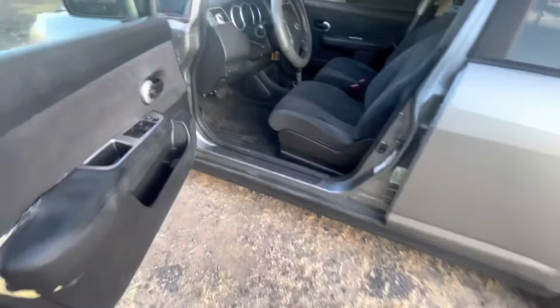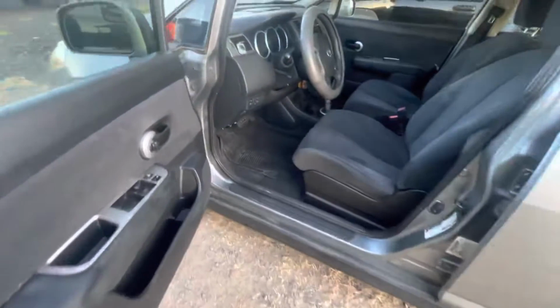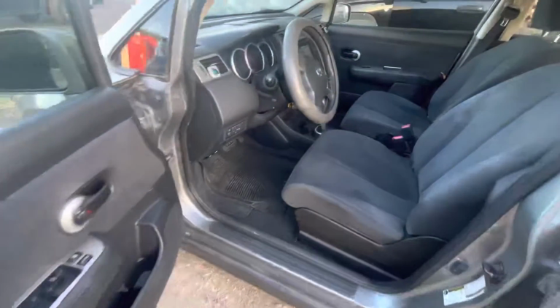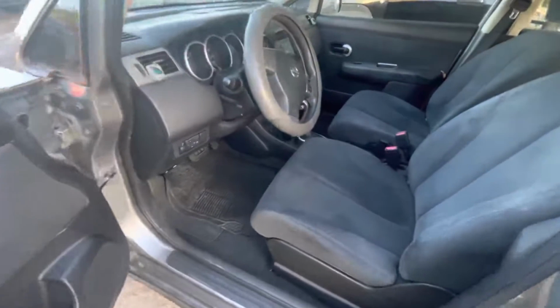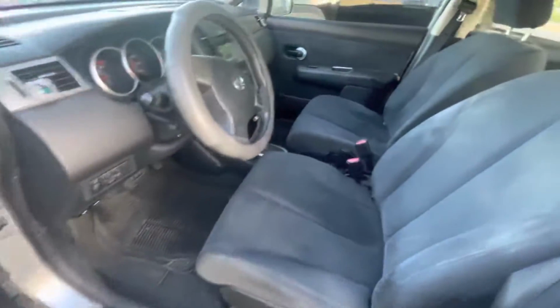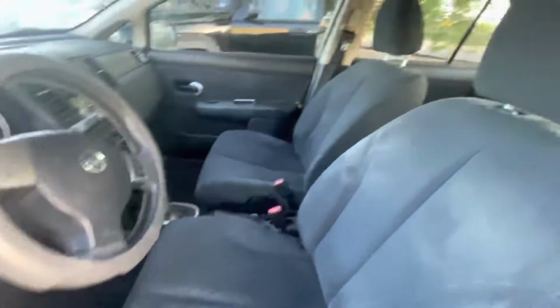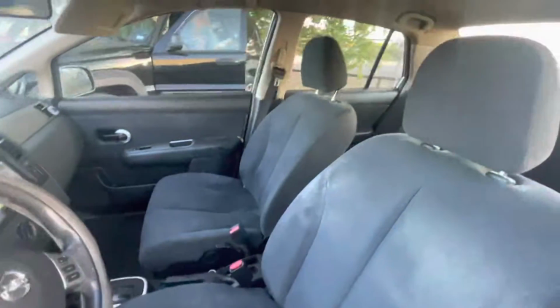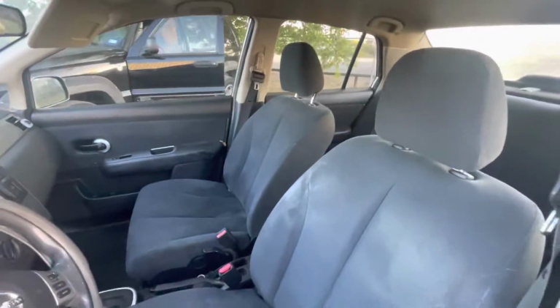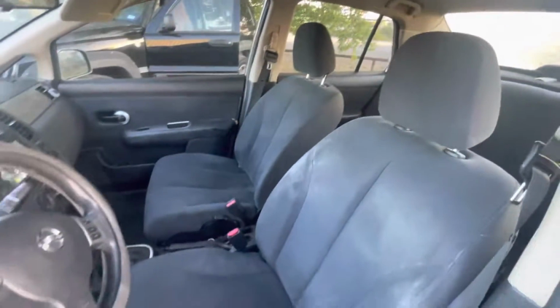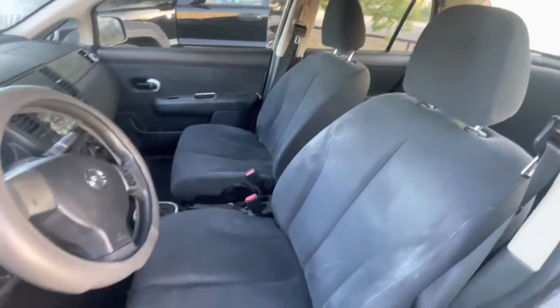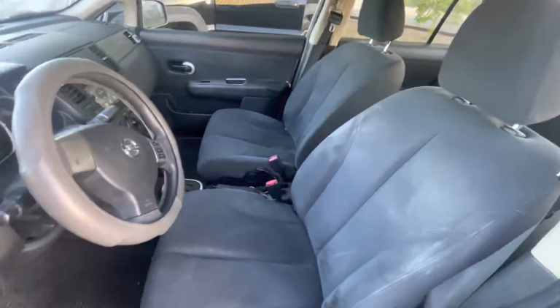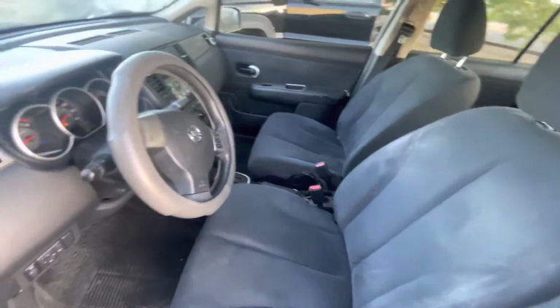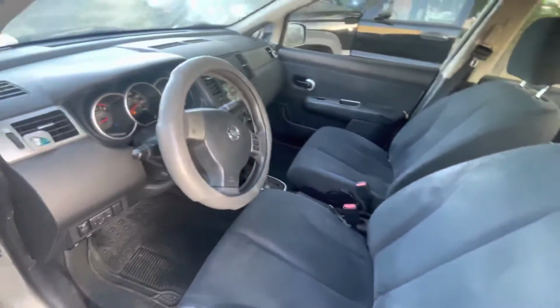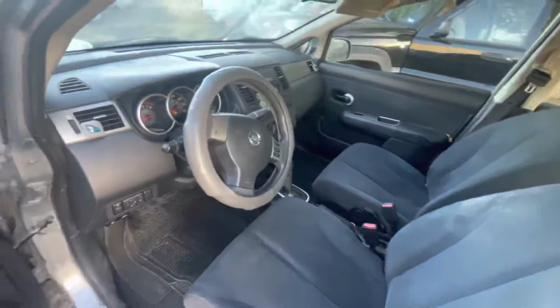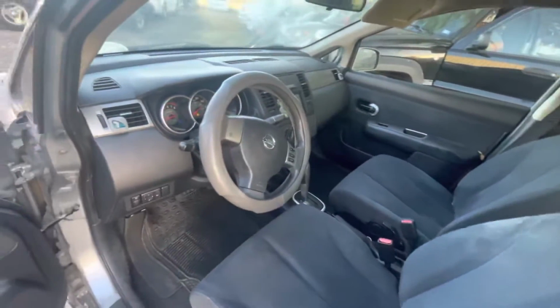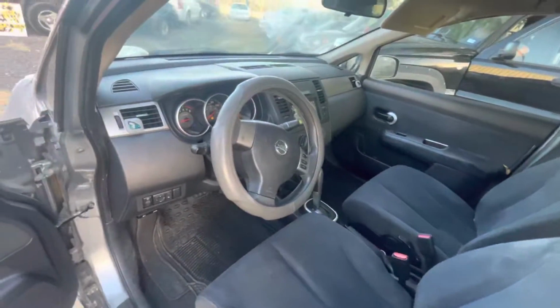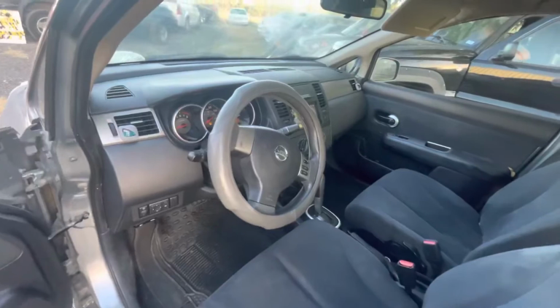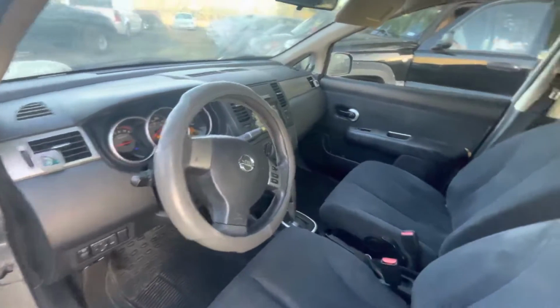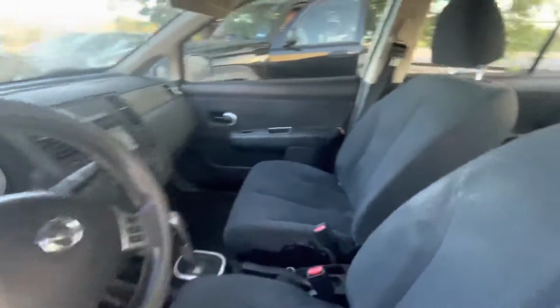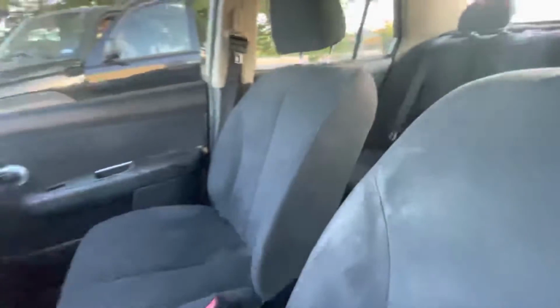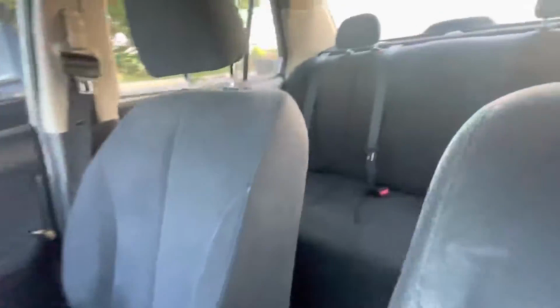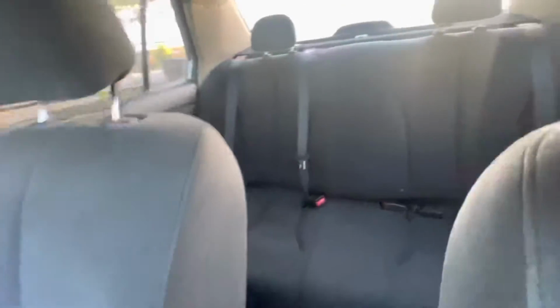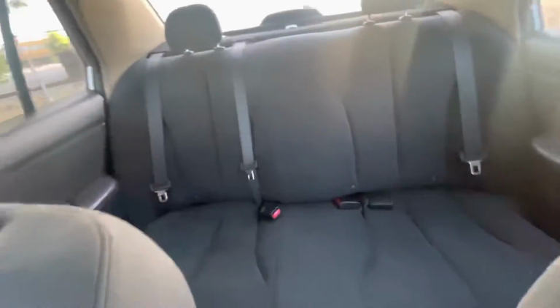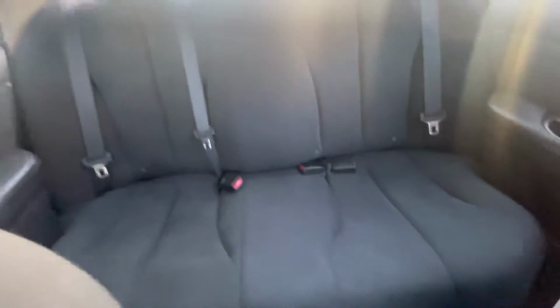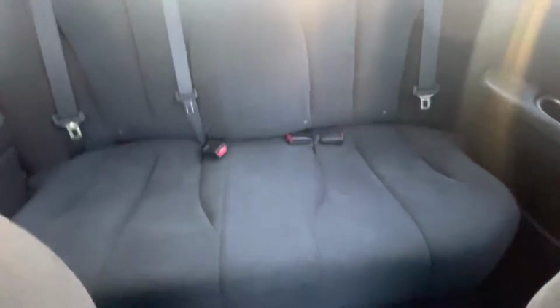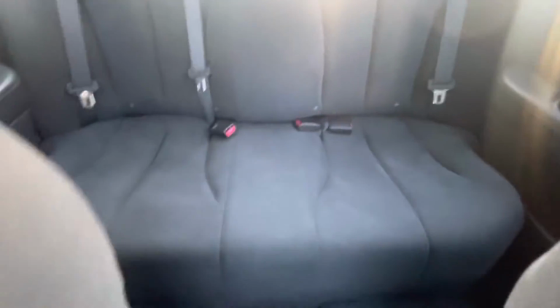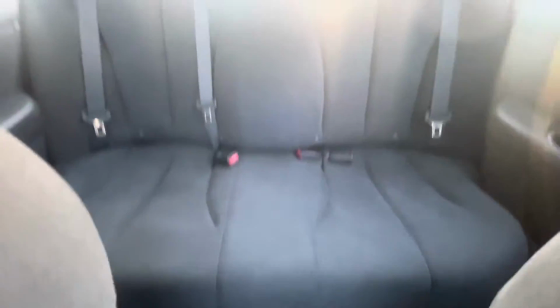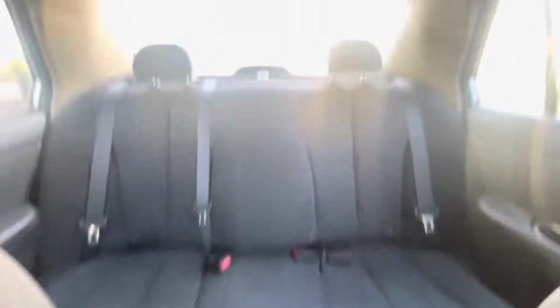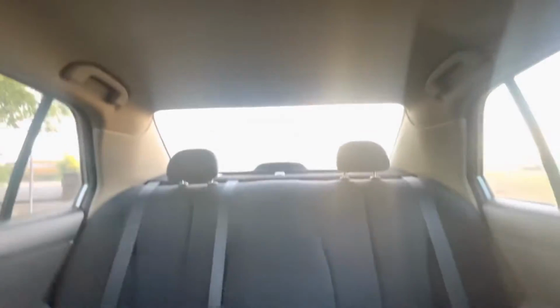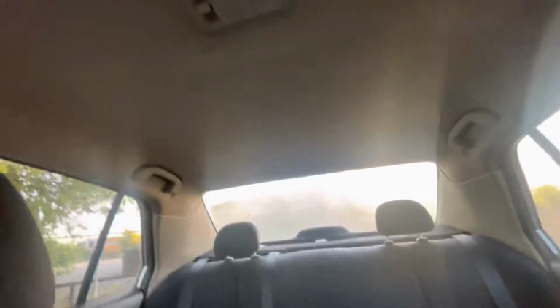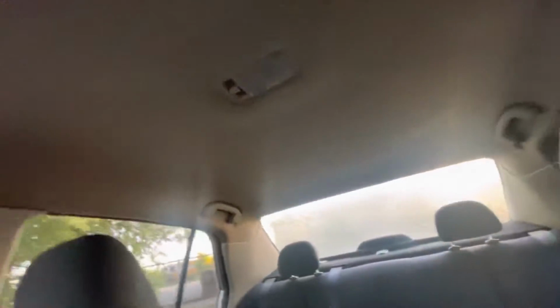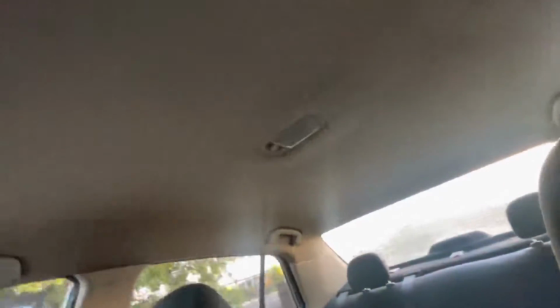In the interior we have black cloth. Headliner looks good as well.